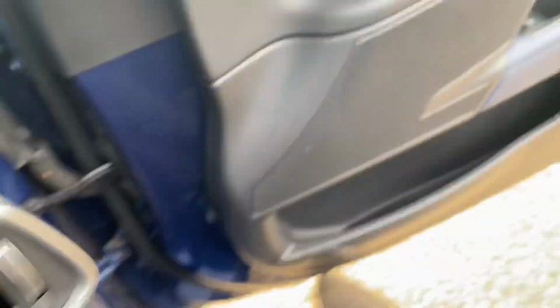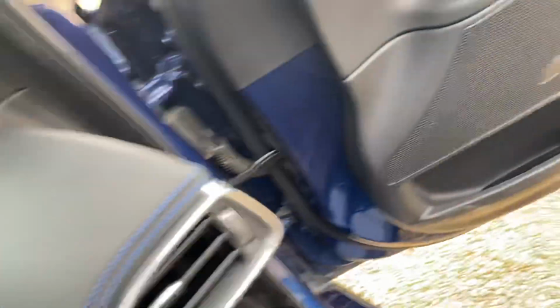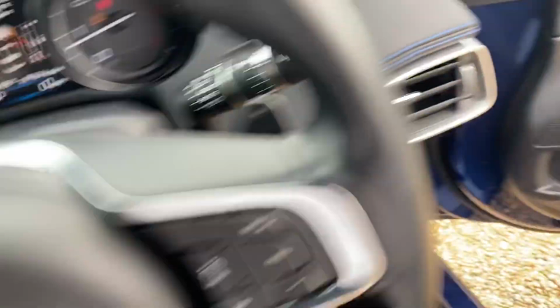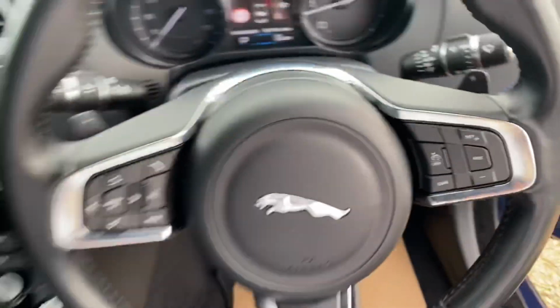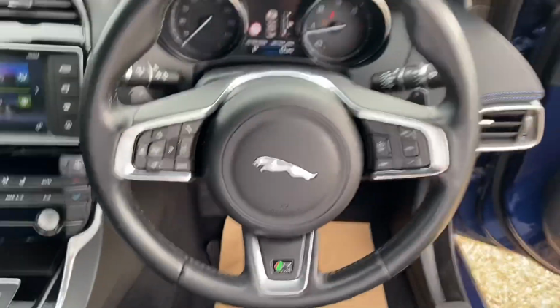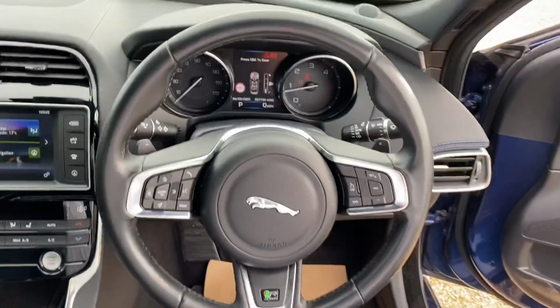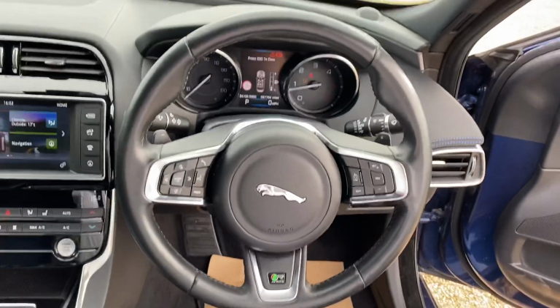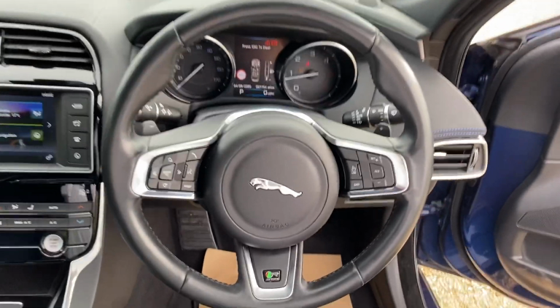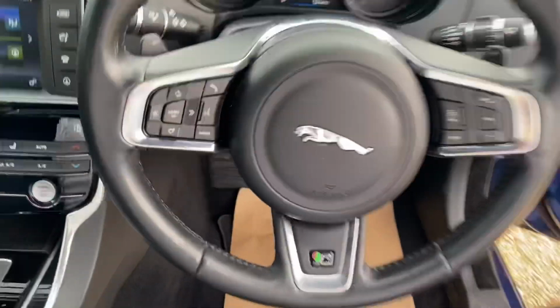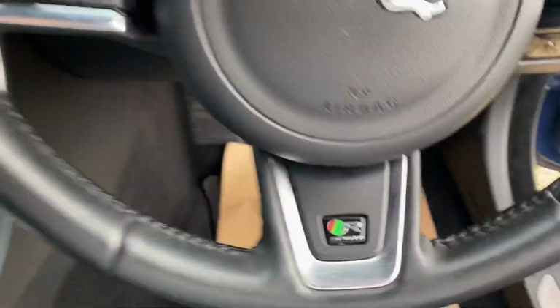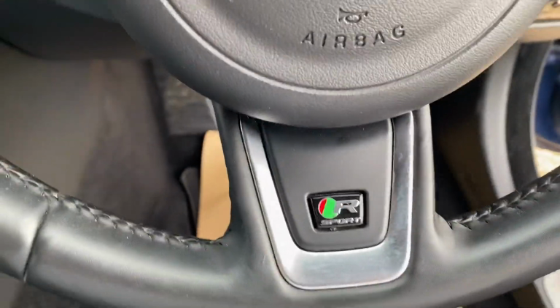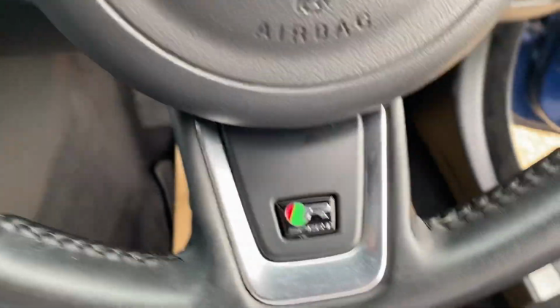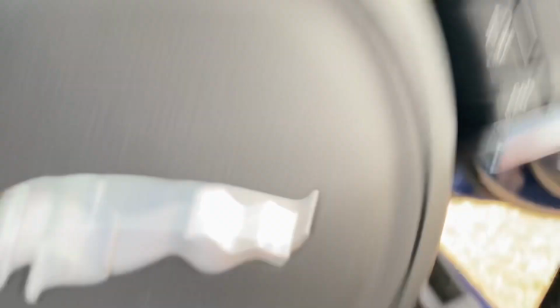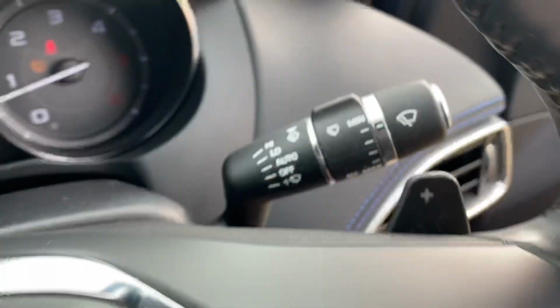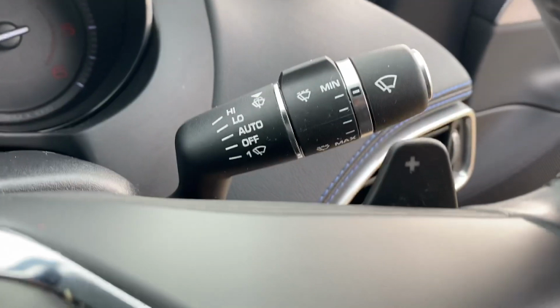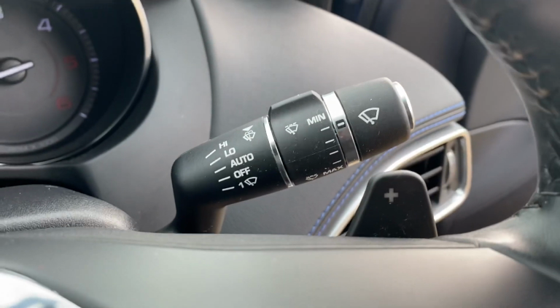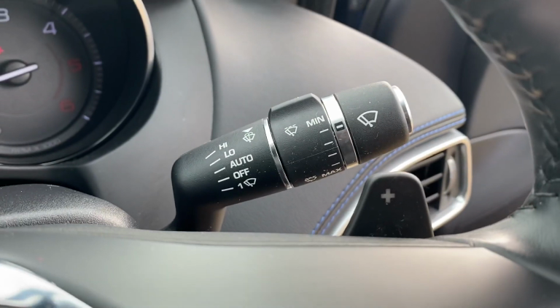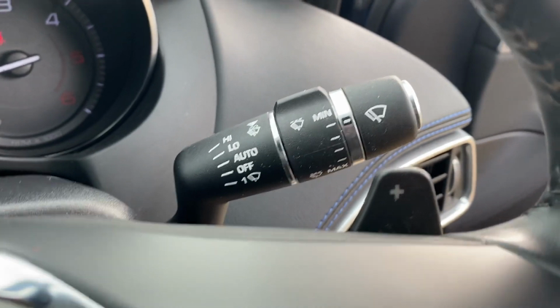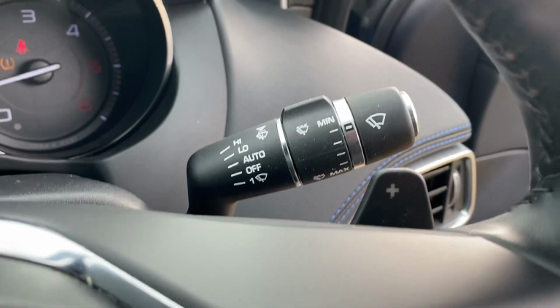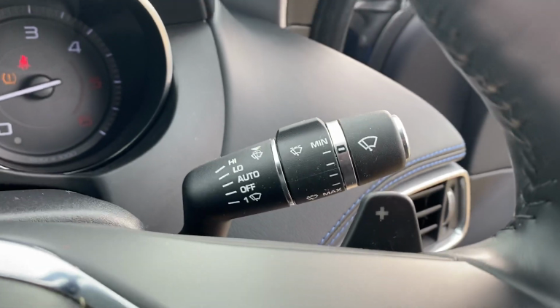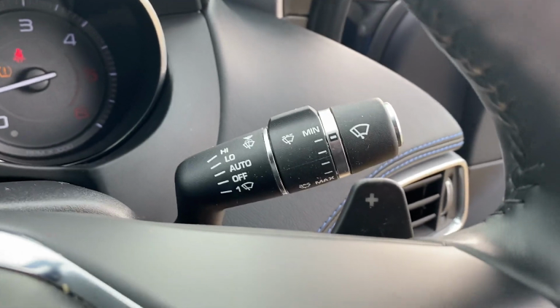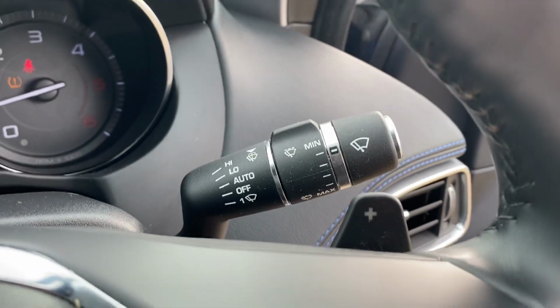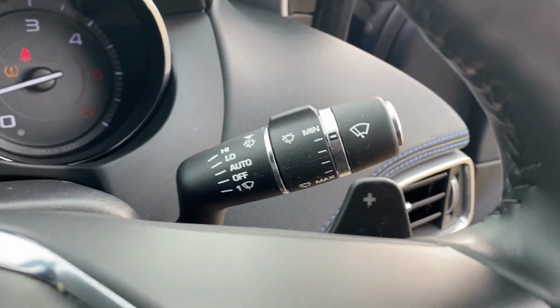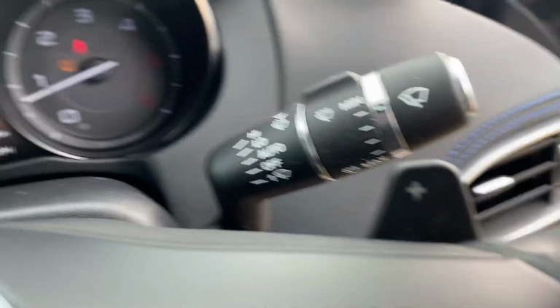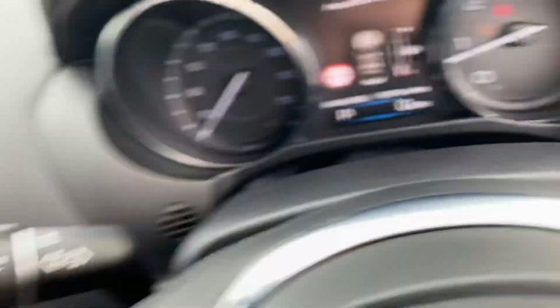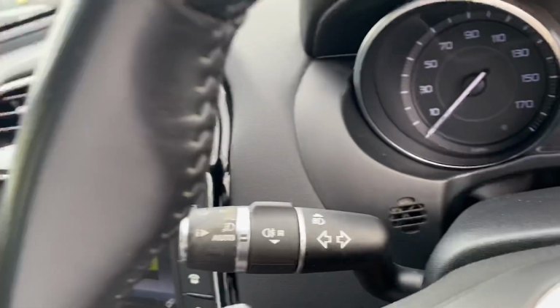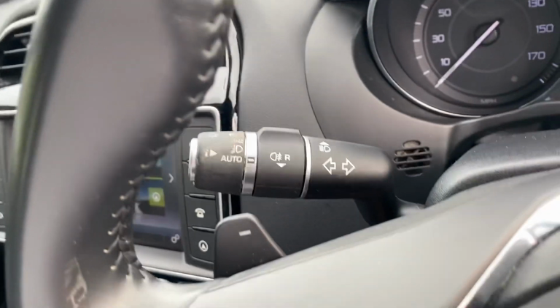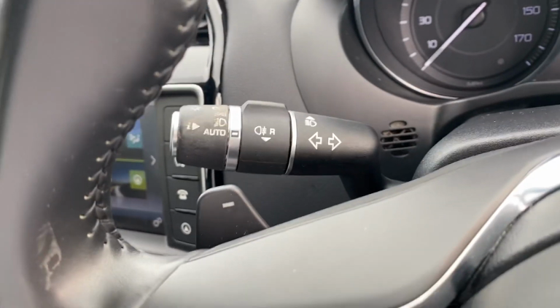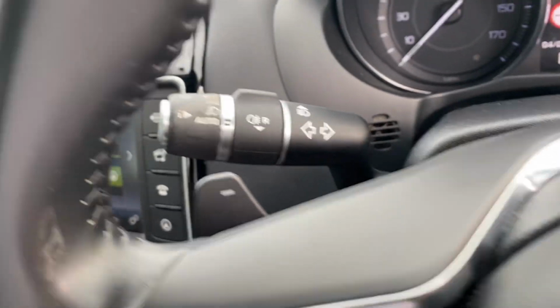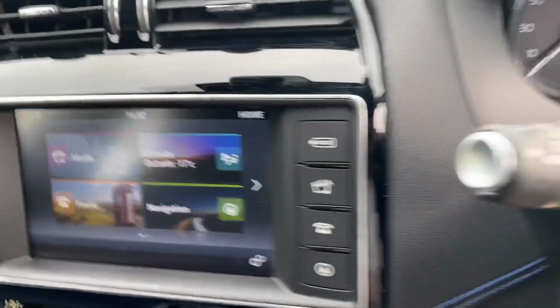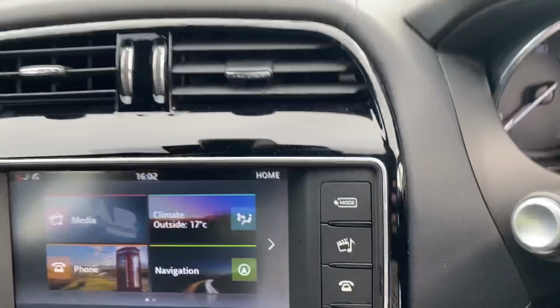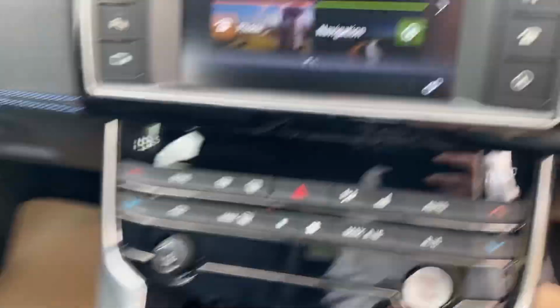You've got your Jaguar steering wheel with the R-Sport badging, paddle shifts, auto wipers, auto lights, as well as the additional paddle shift controls.